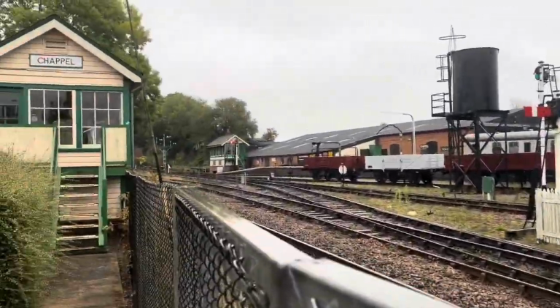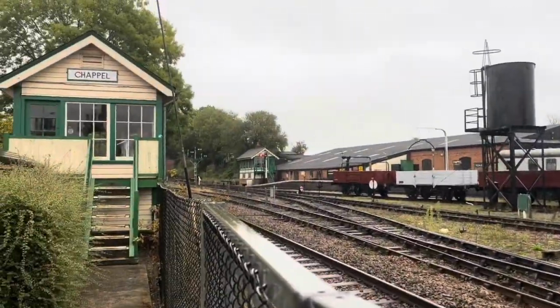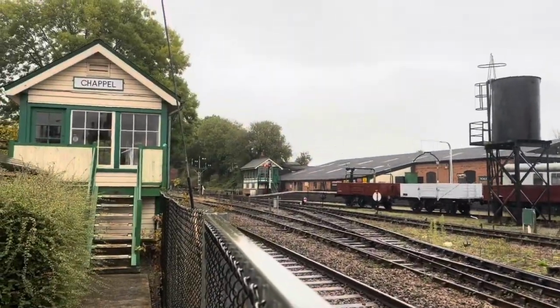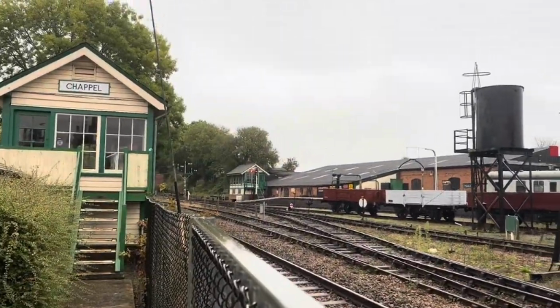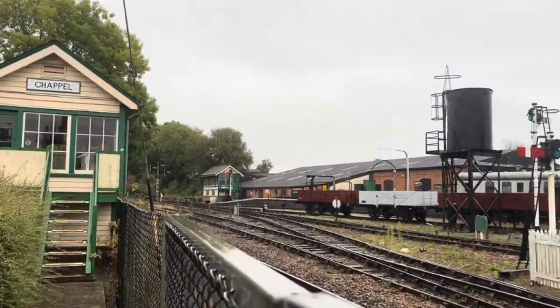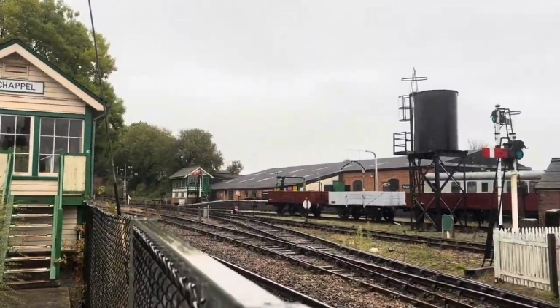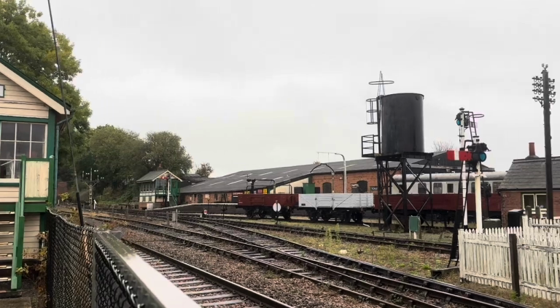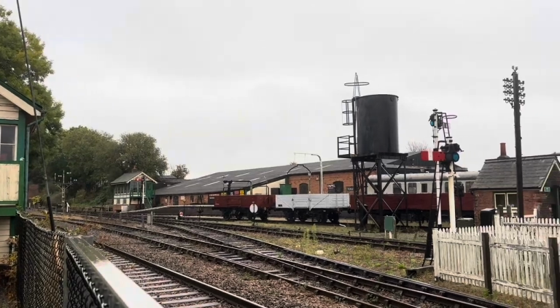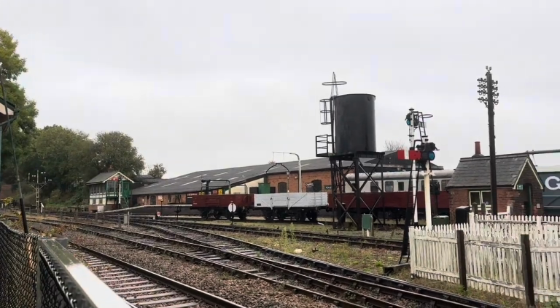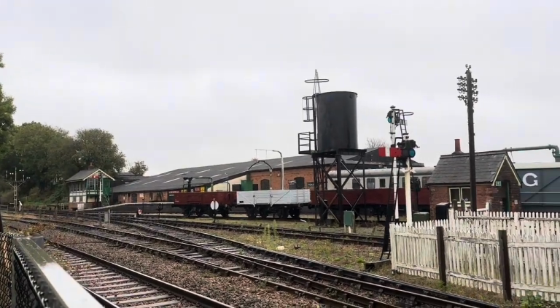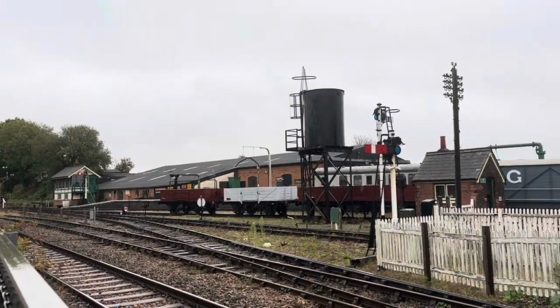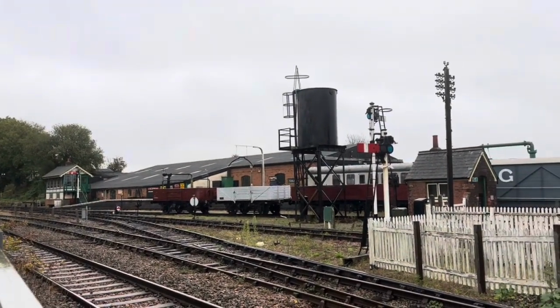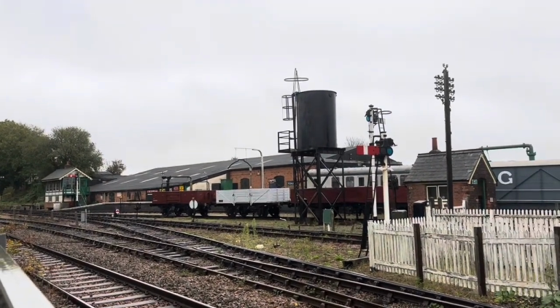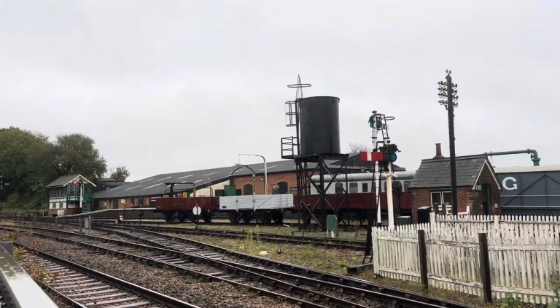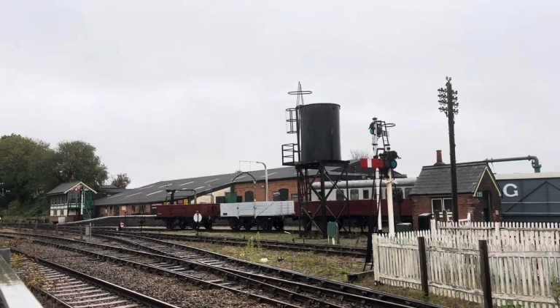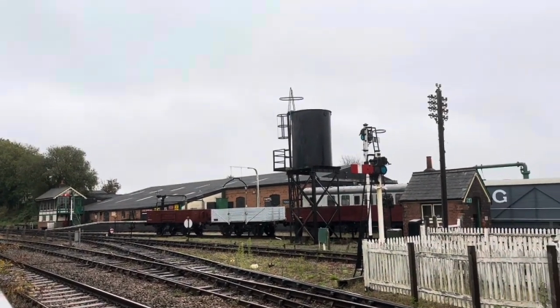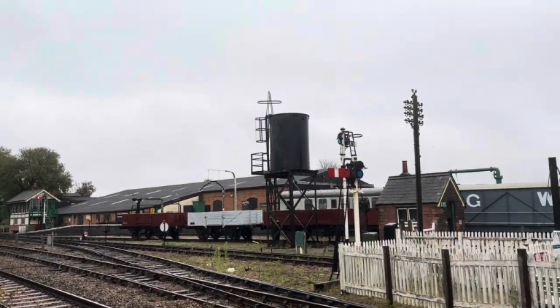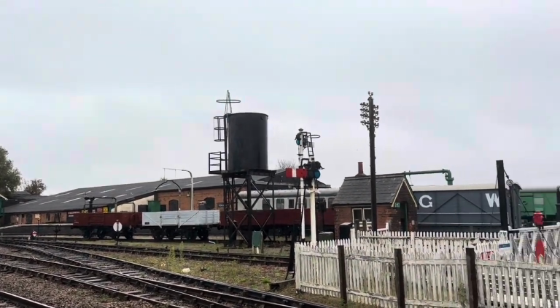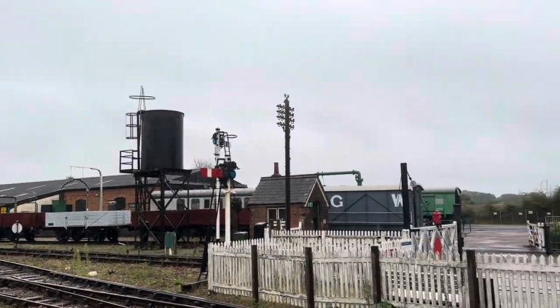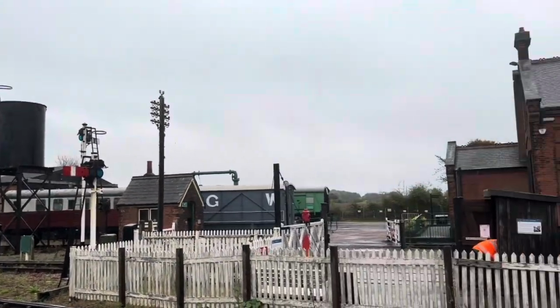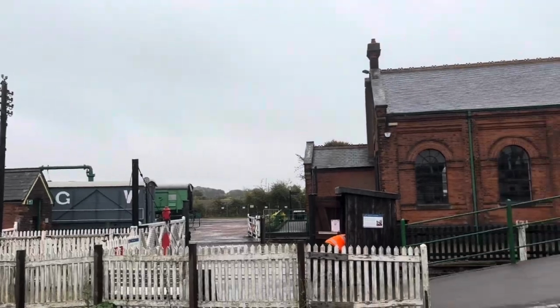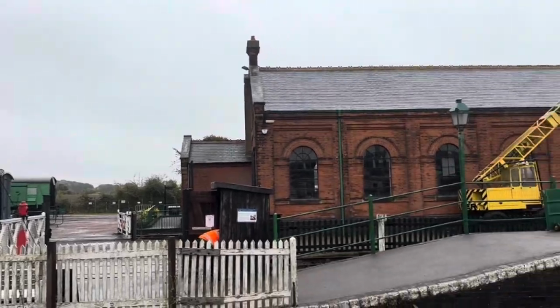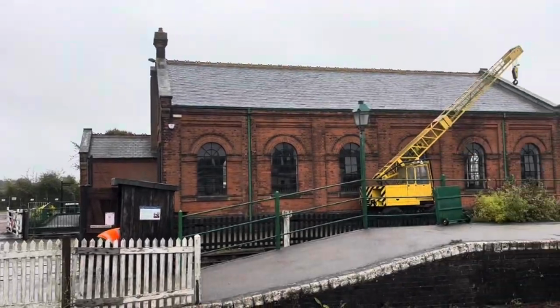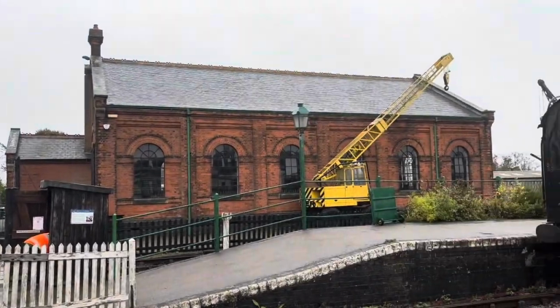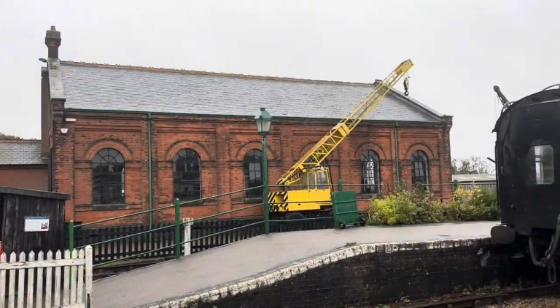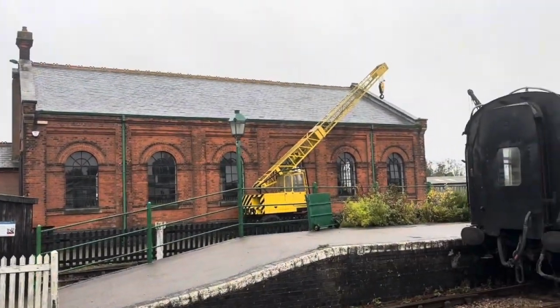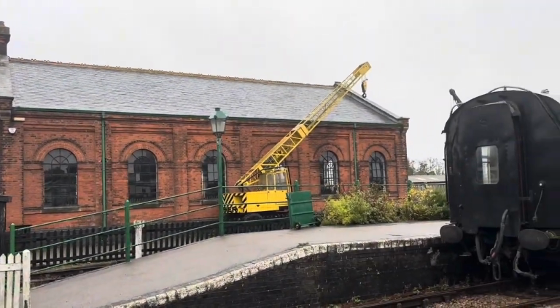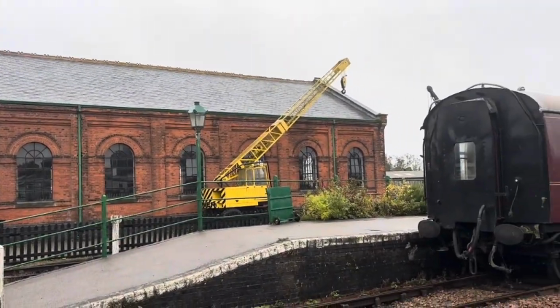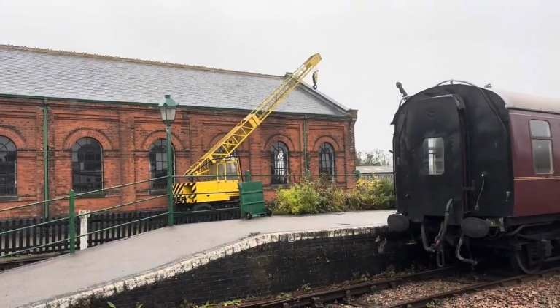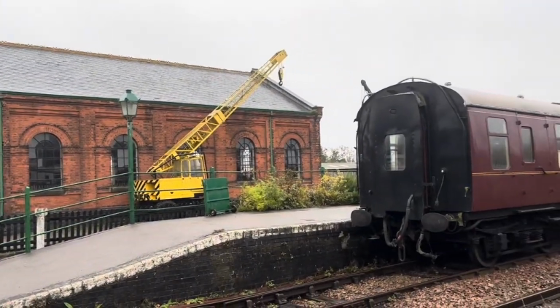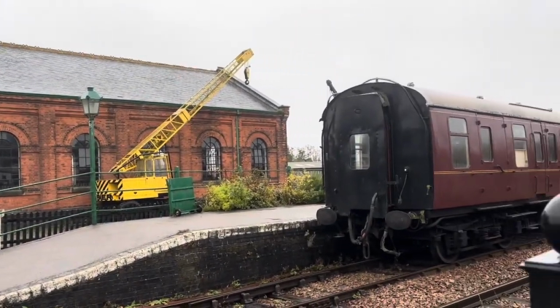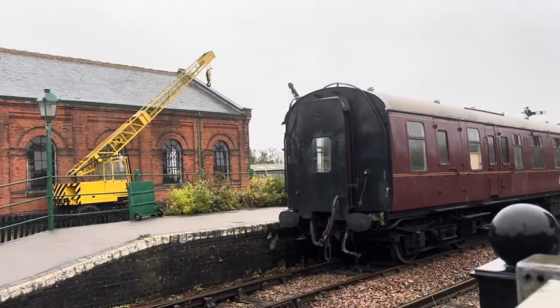Signal box. Here's the four signals. Just an old crane there — rail crane.